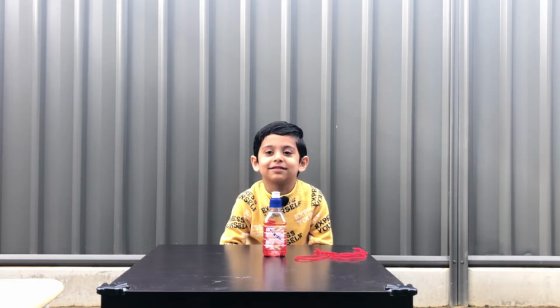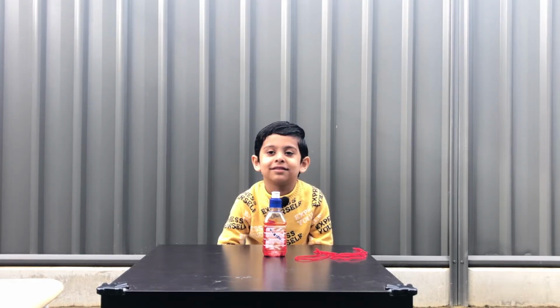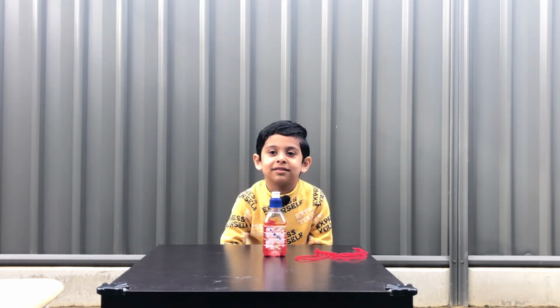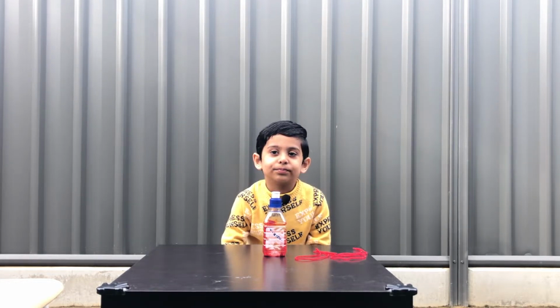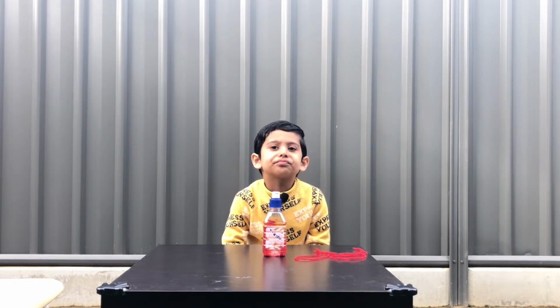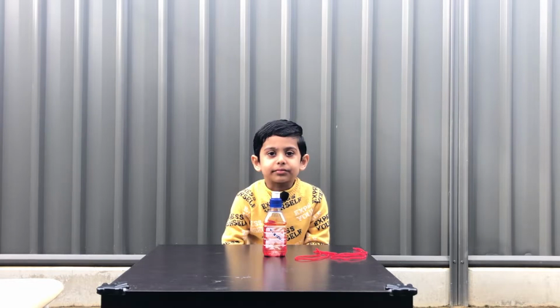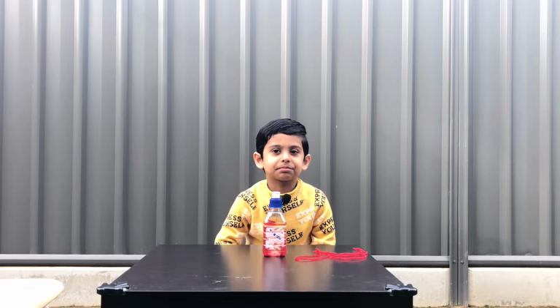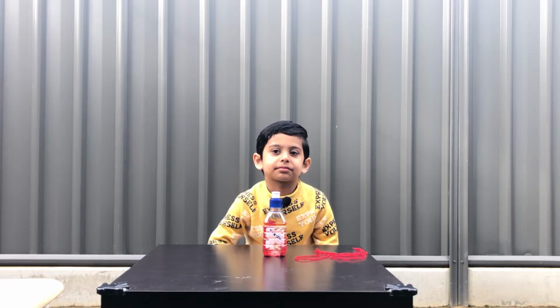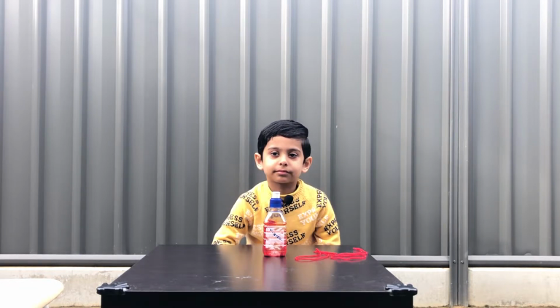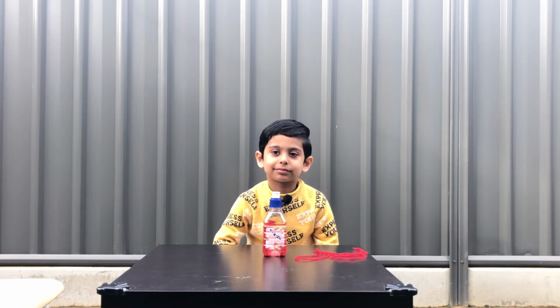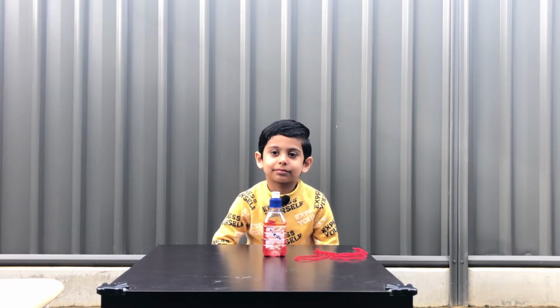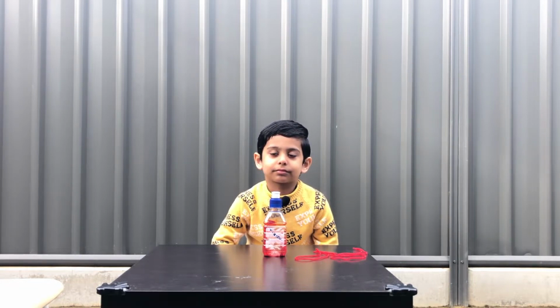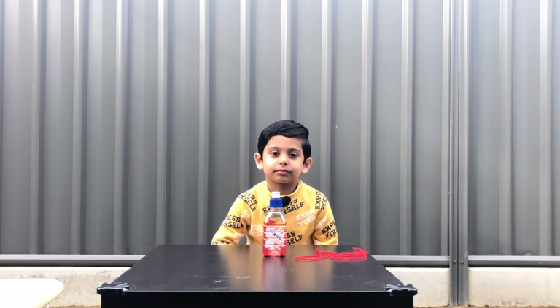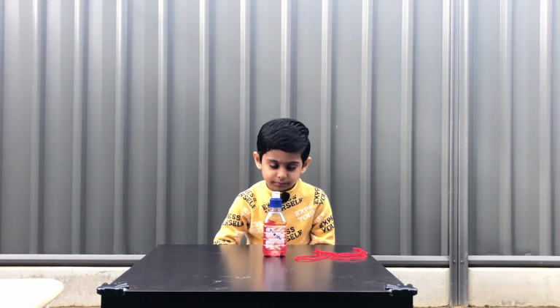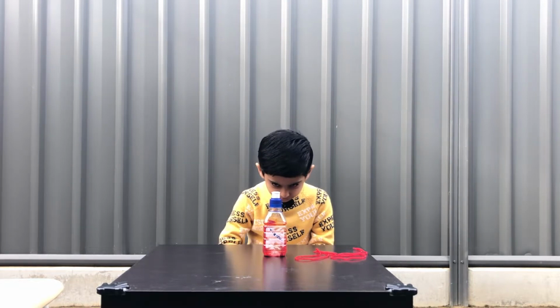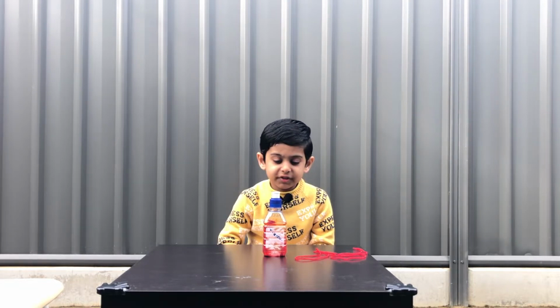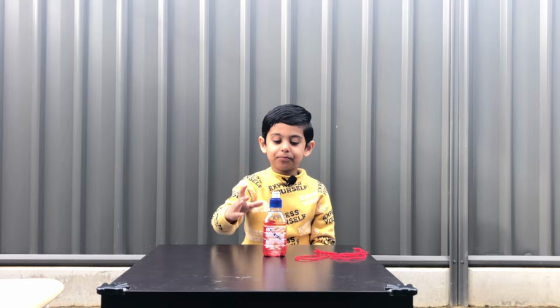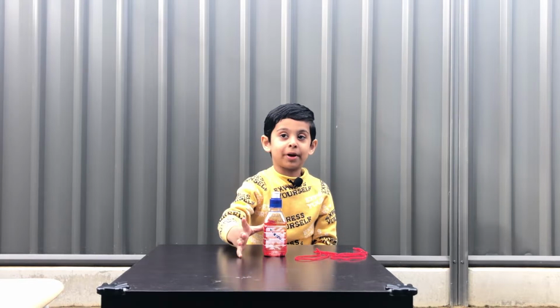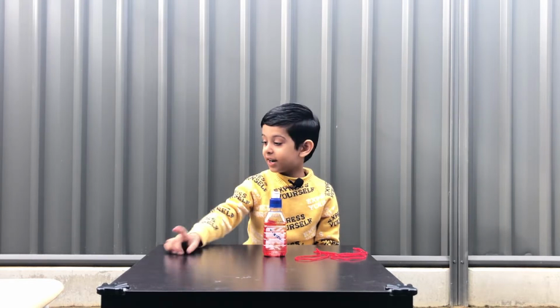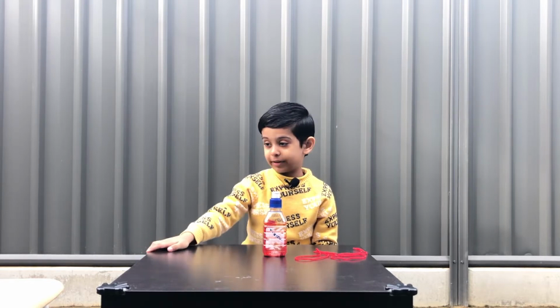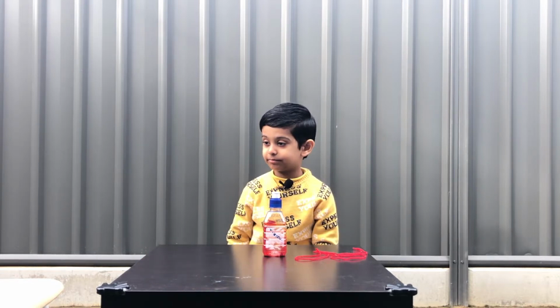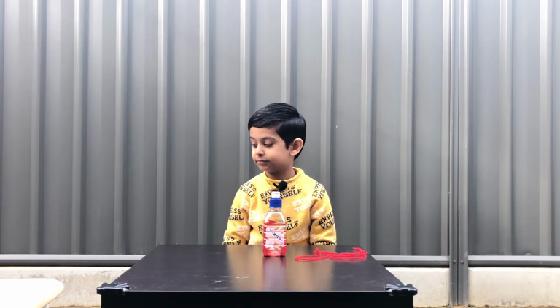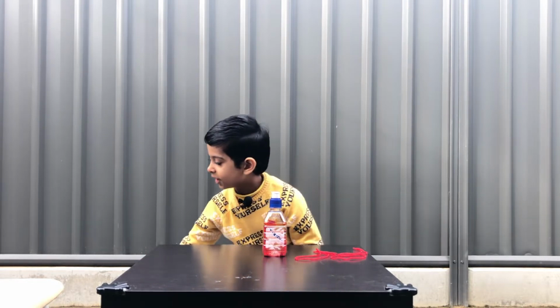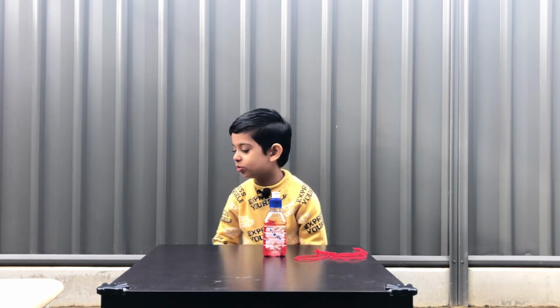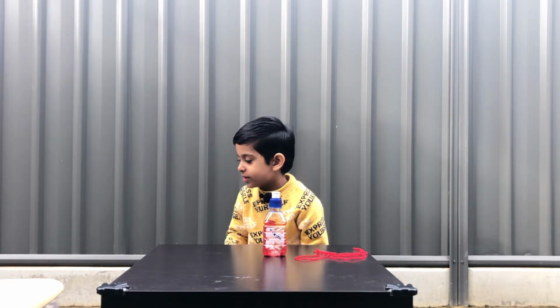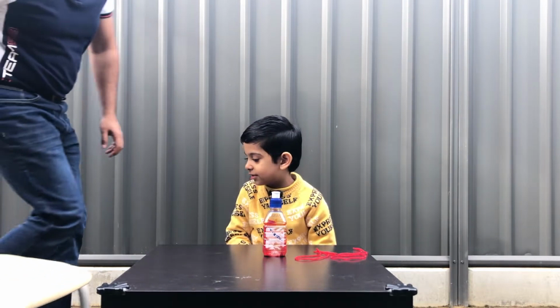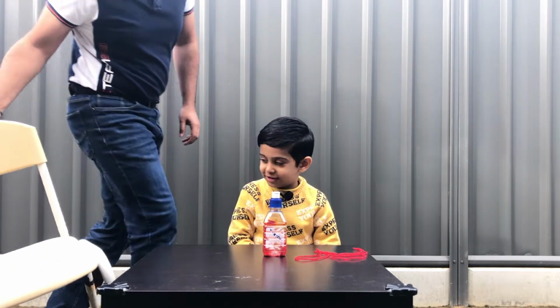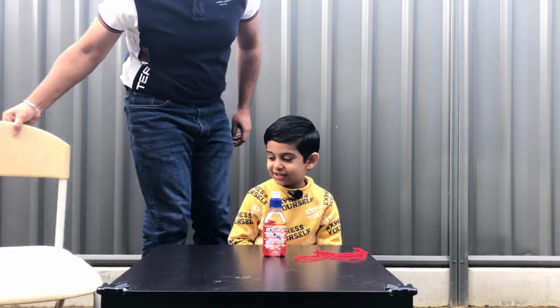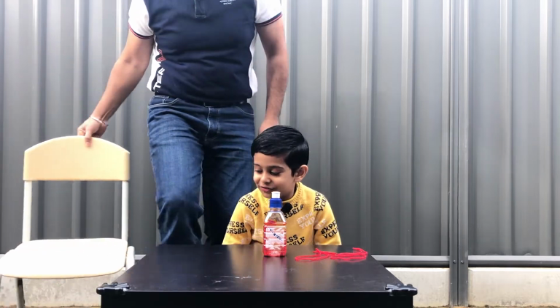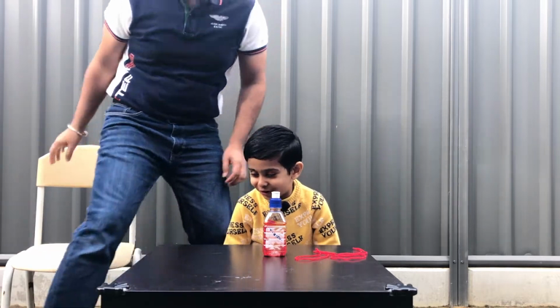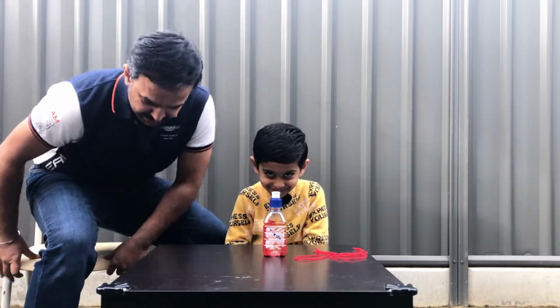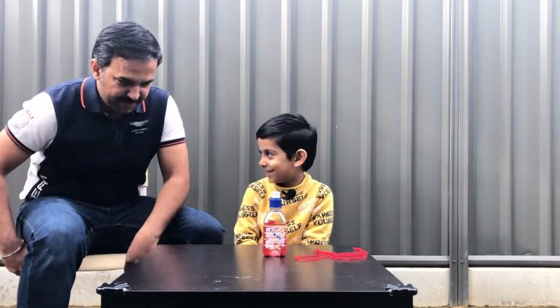Since it contains food color, you have to have the supervision of an adult, okay? So my dad is coming.